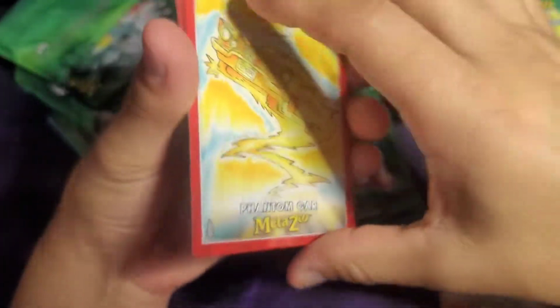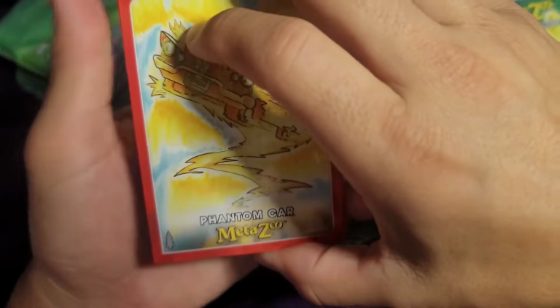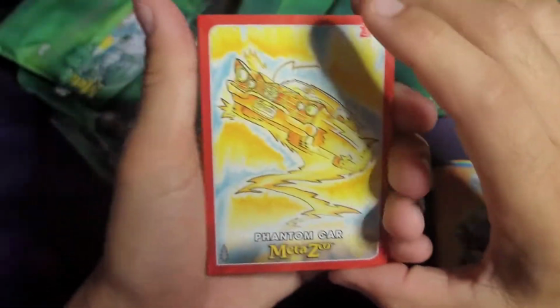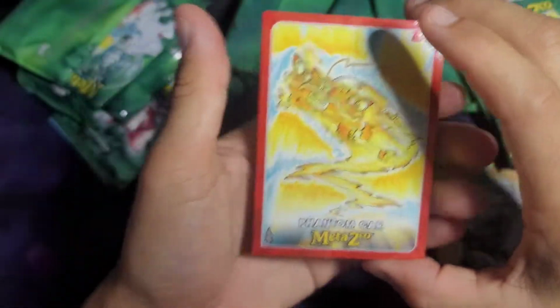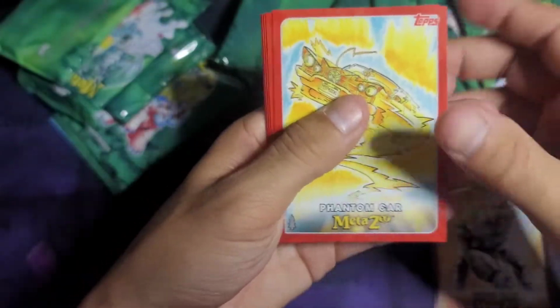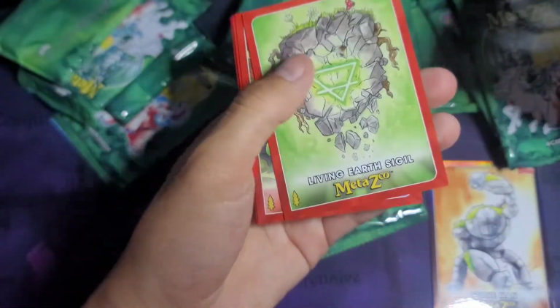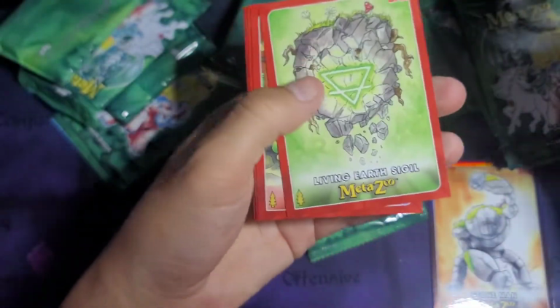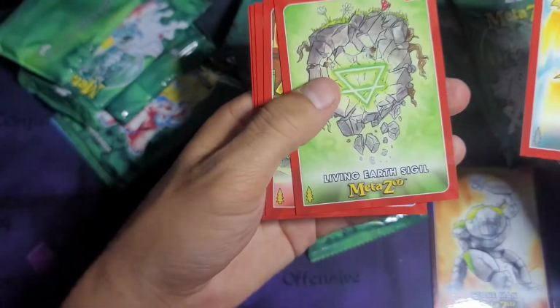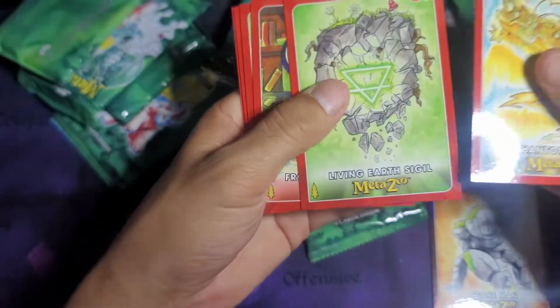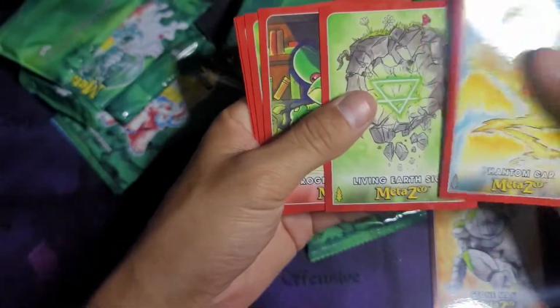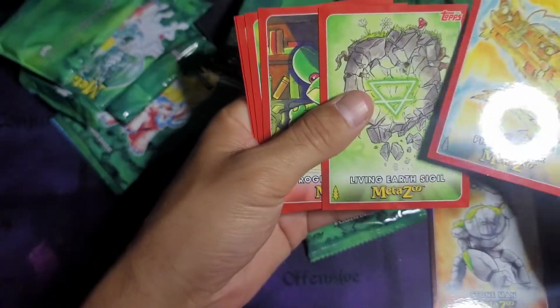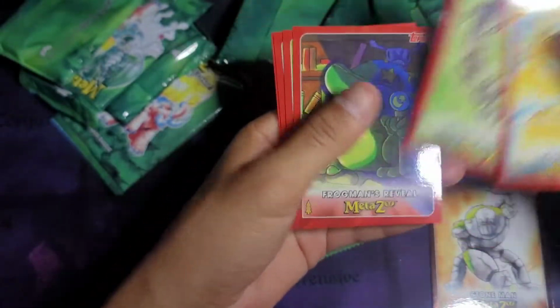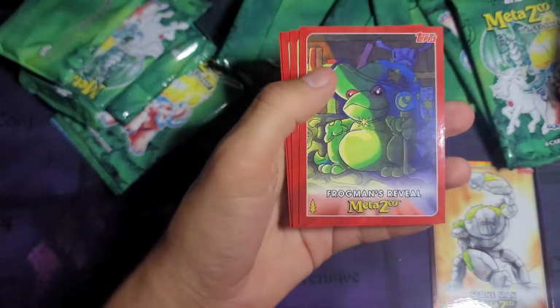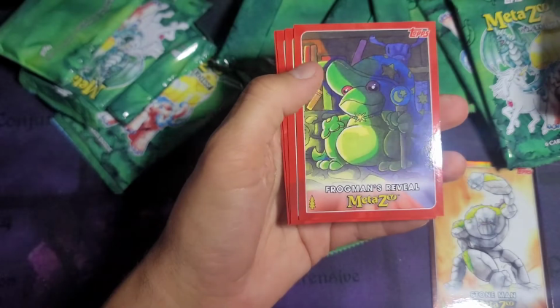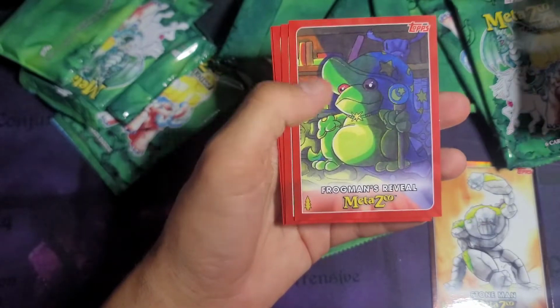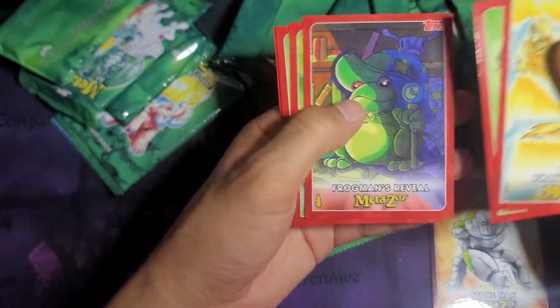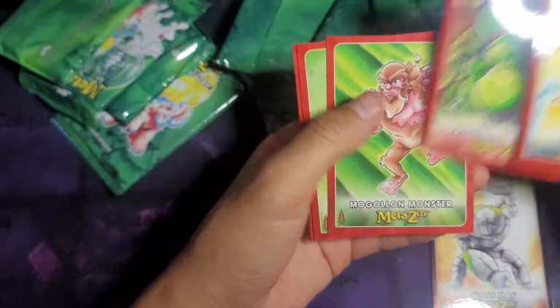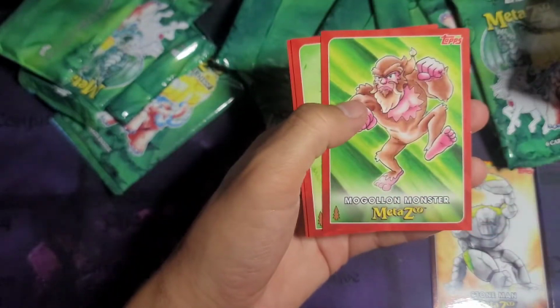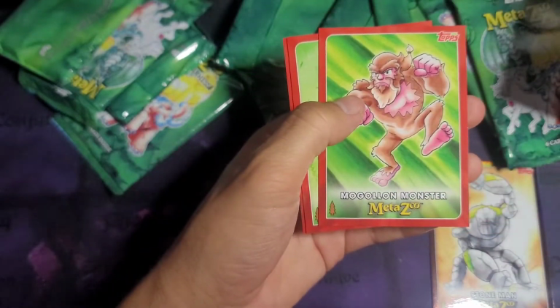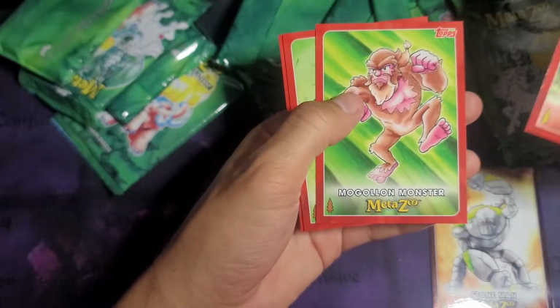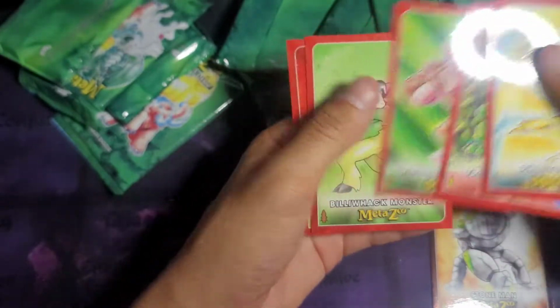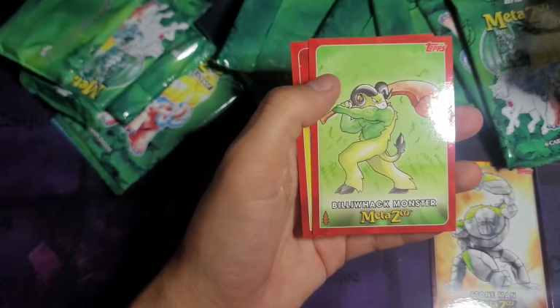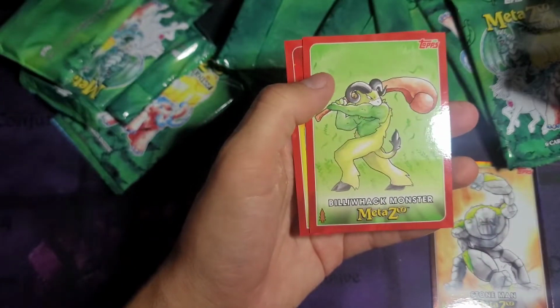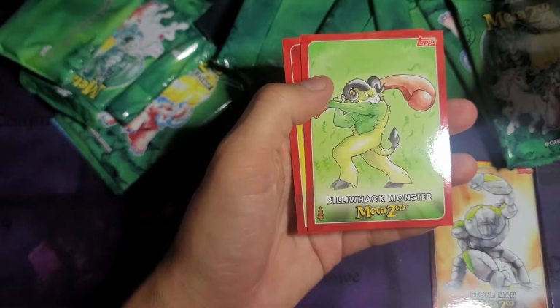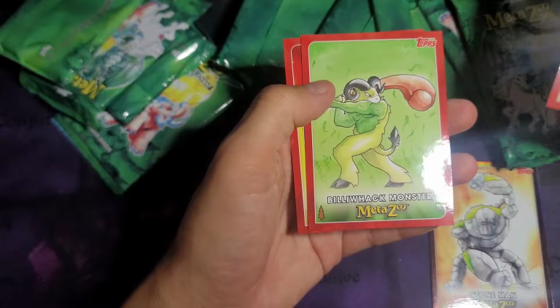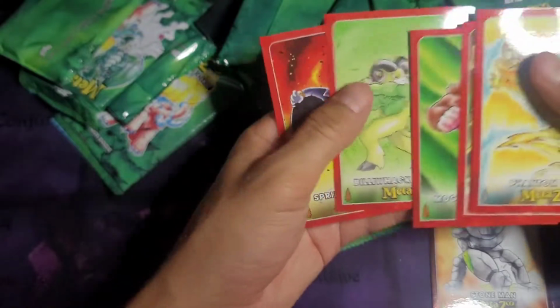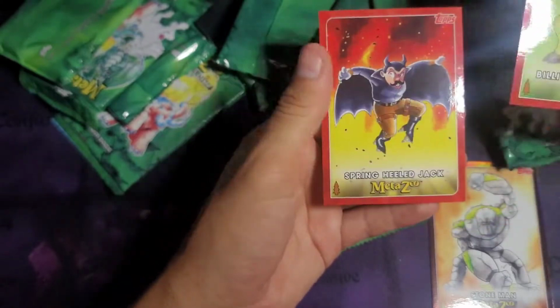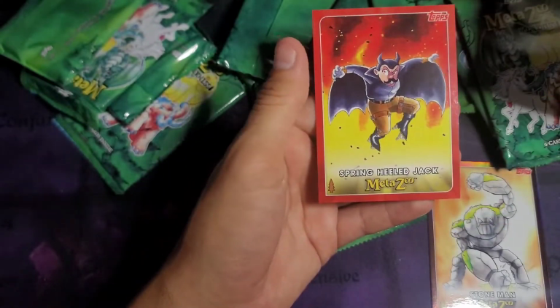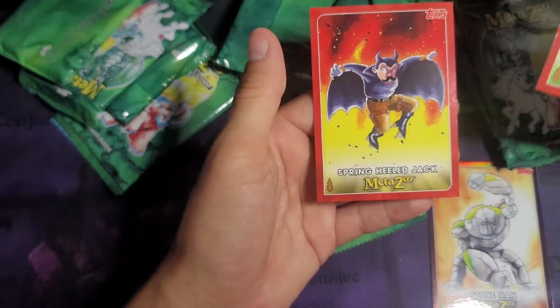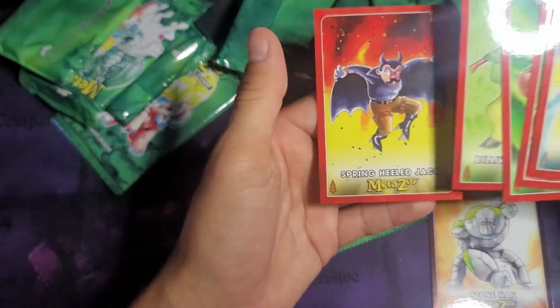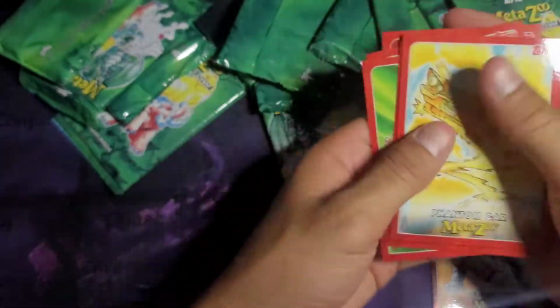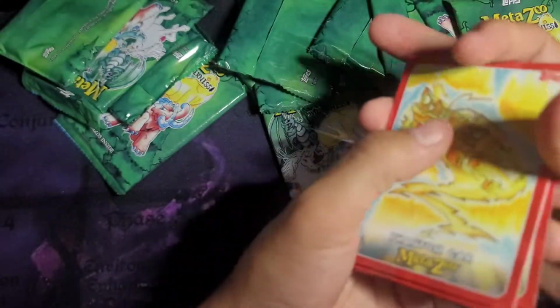Okay, so we got Phantom Car, Living Earth Sigil, Frogman's Reveal, Magalon Monster, Balawack Monster, and Spring-Heeled Jack.